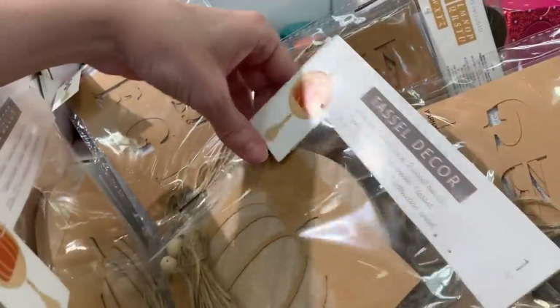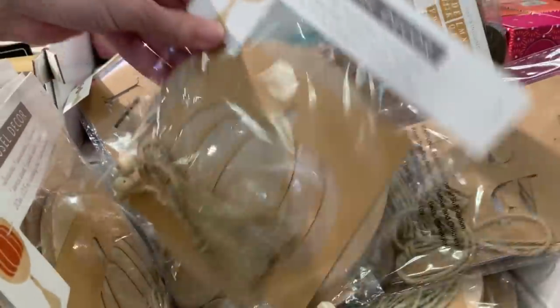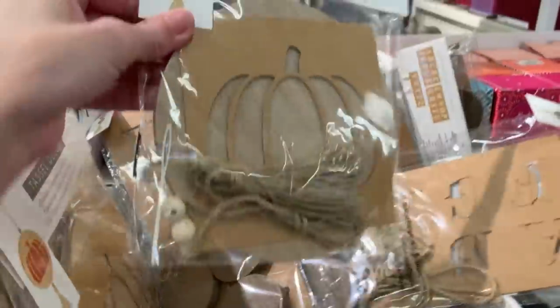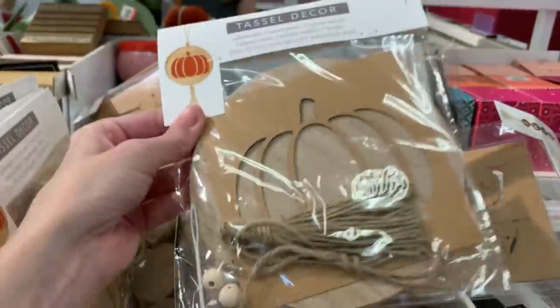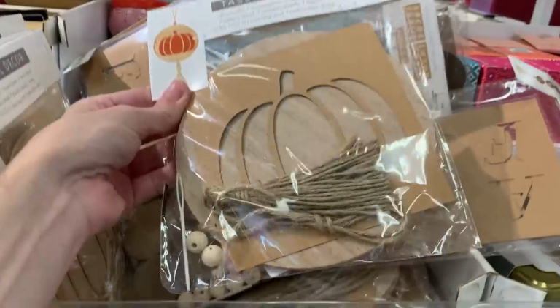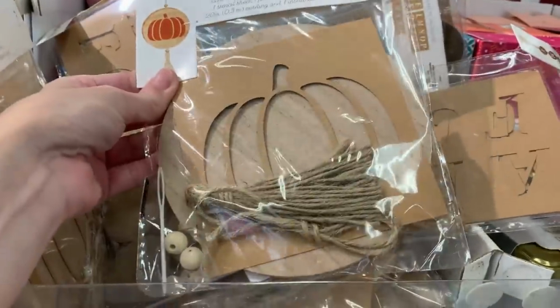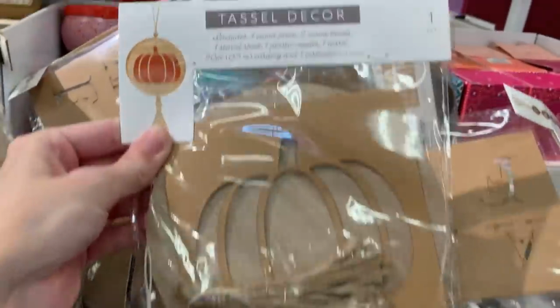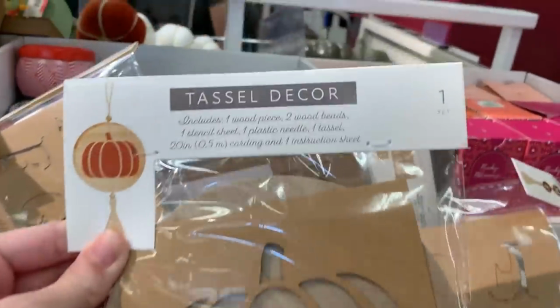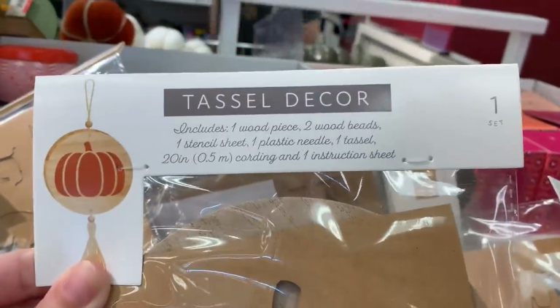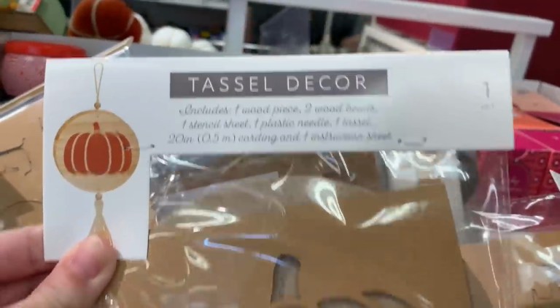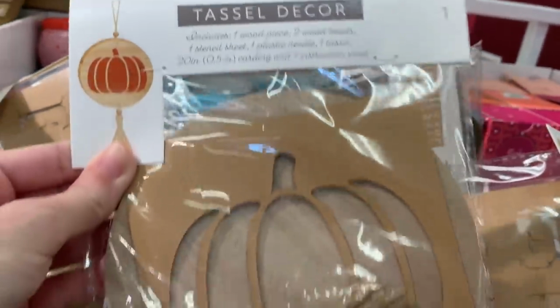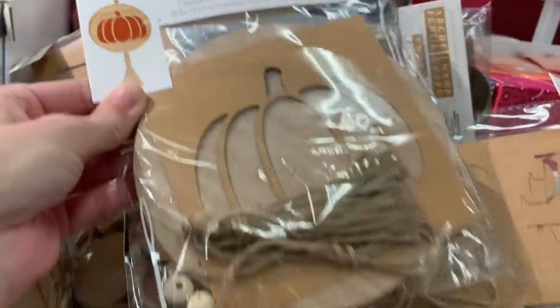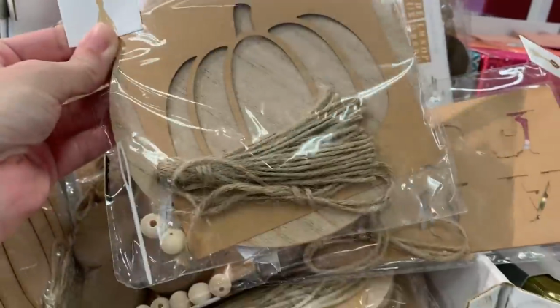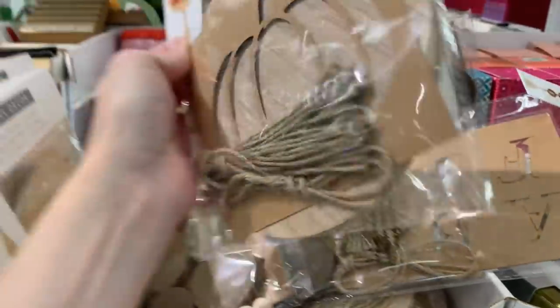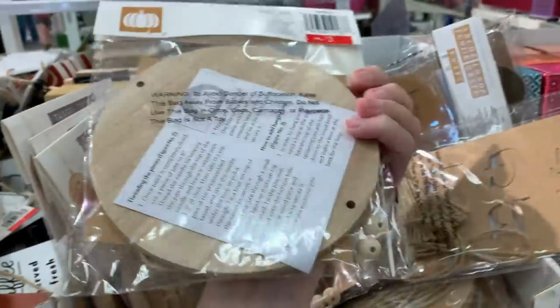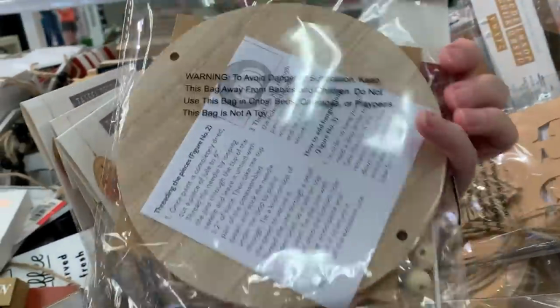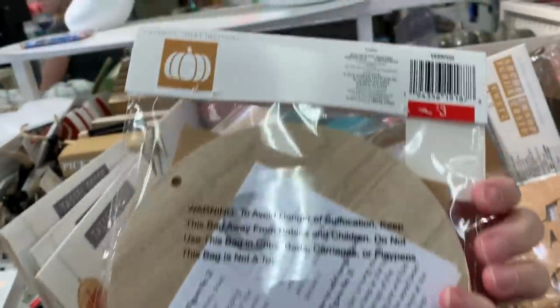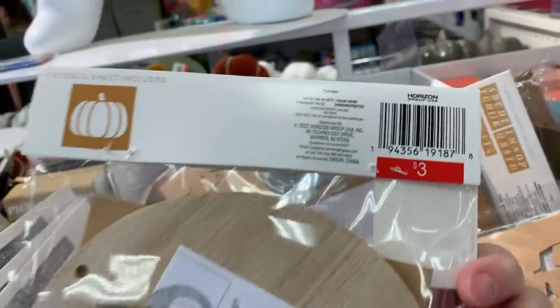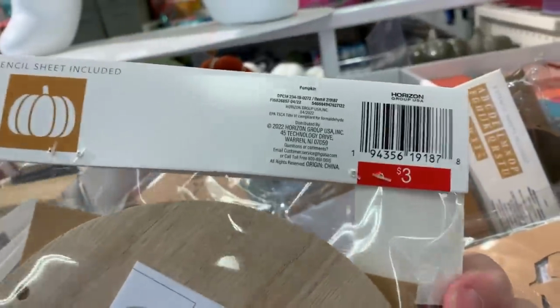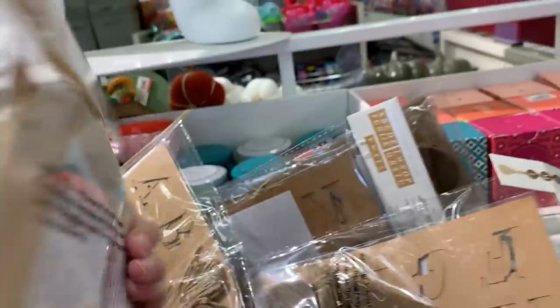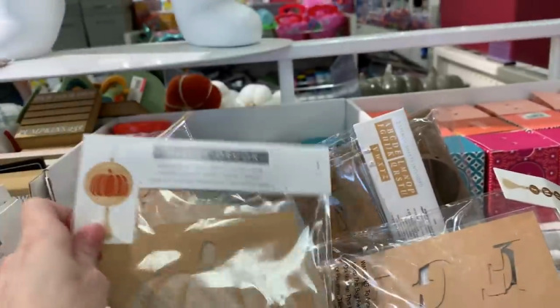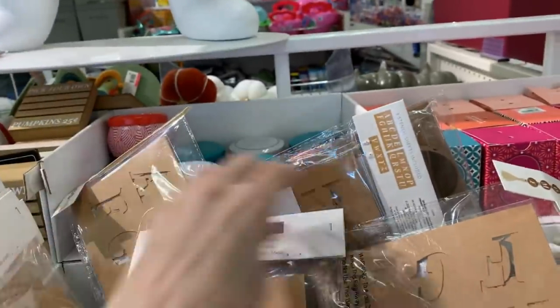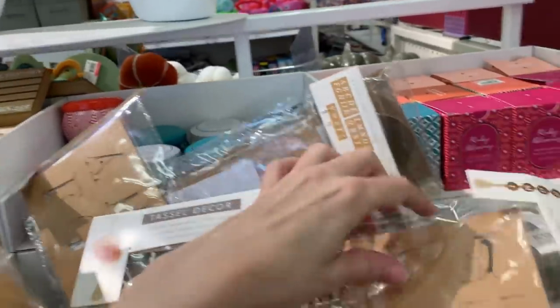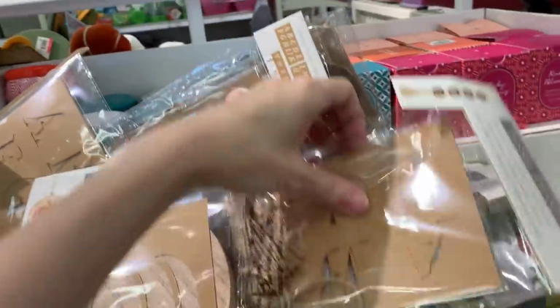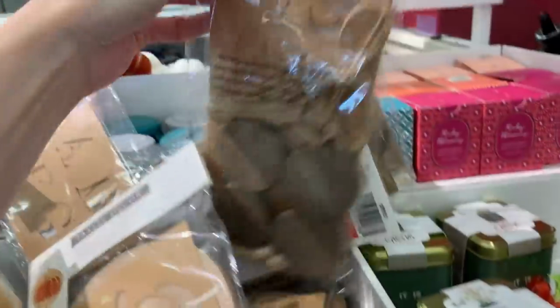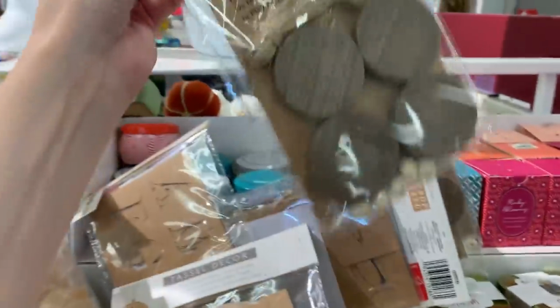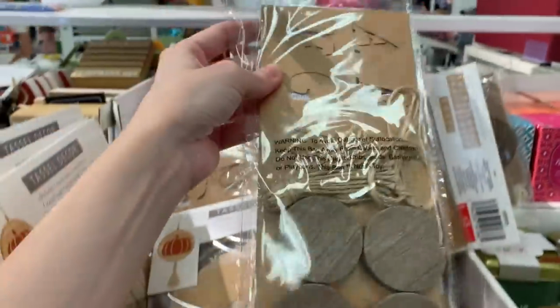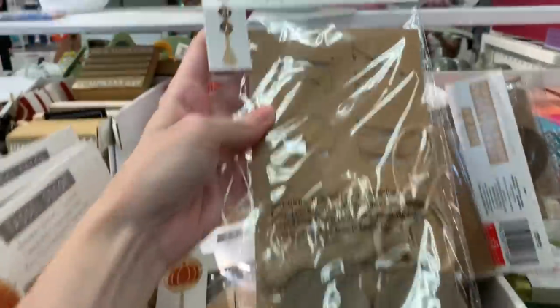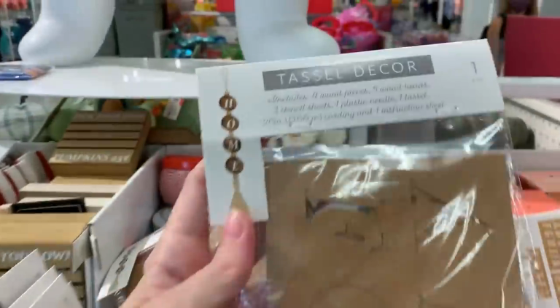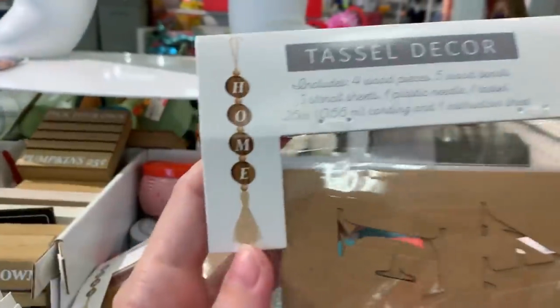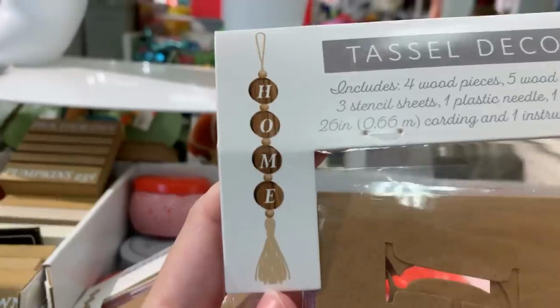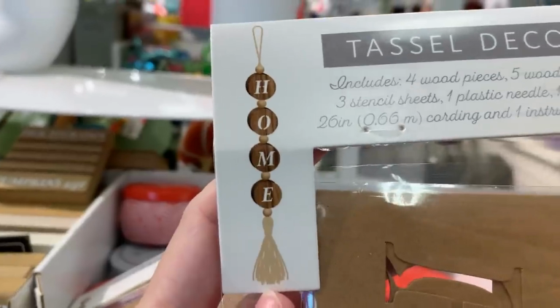Here's some wooden craft kits. This one has a pumpkin design on it and is three dollars. And here's another version that says 'home' on it.